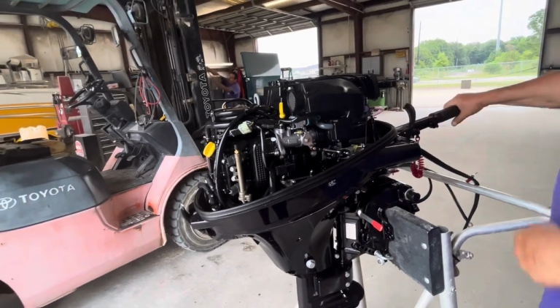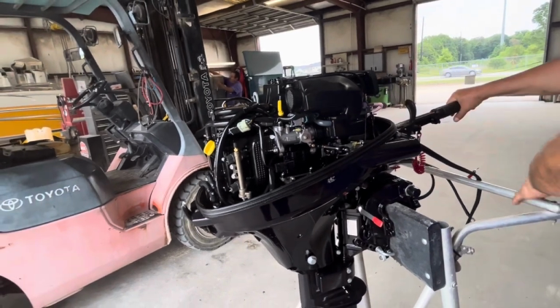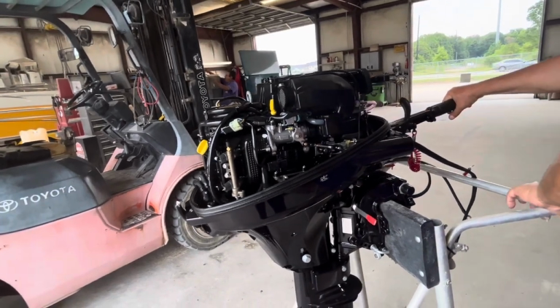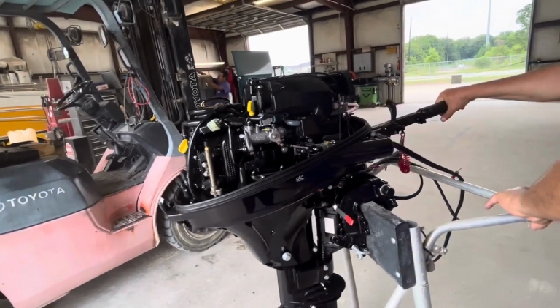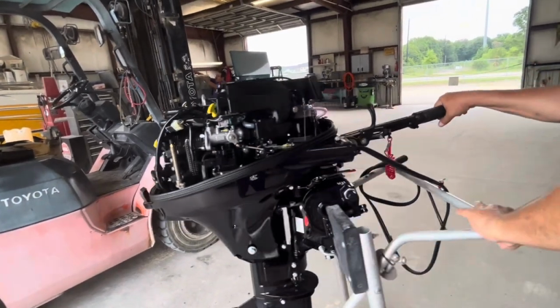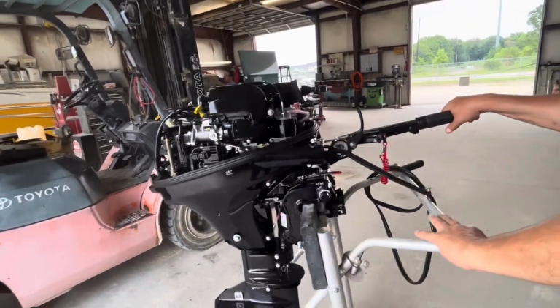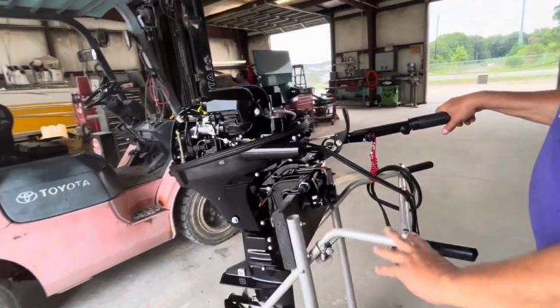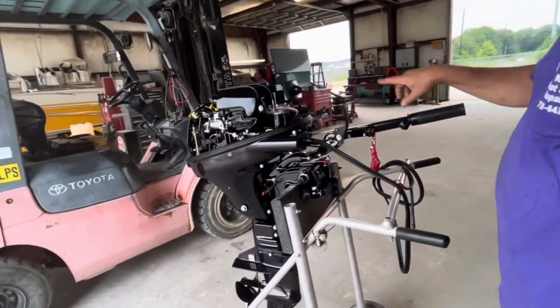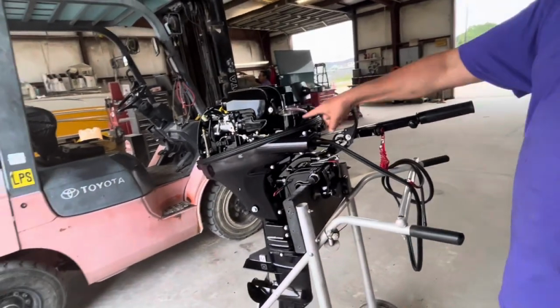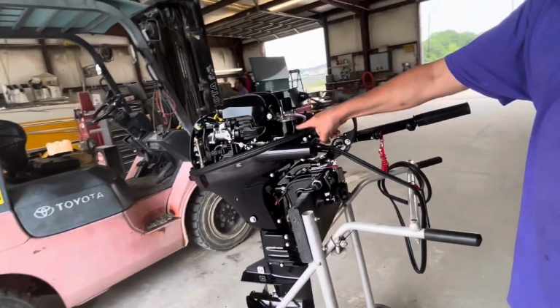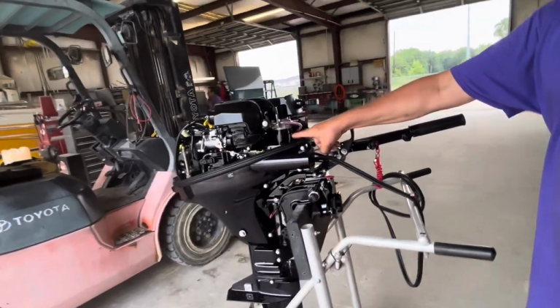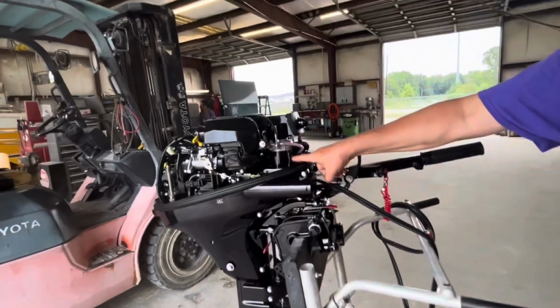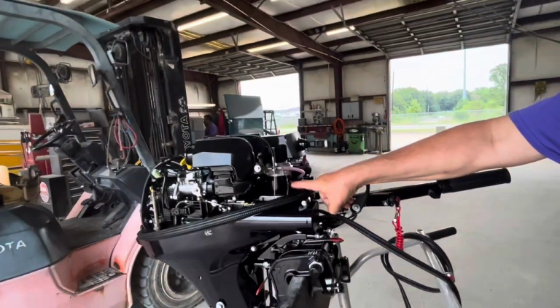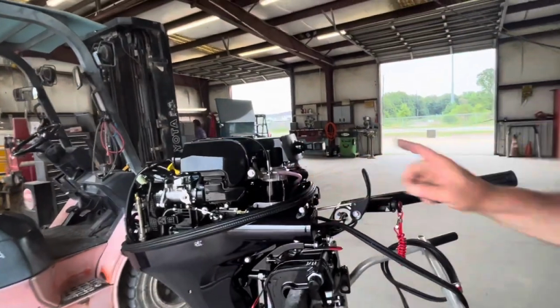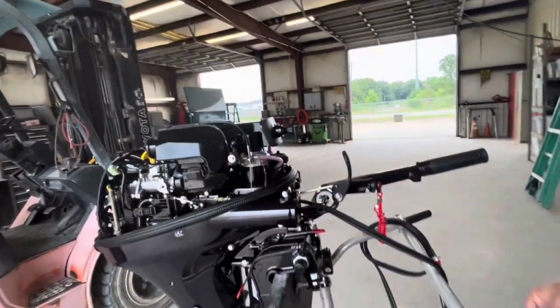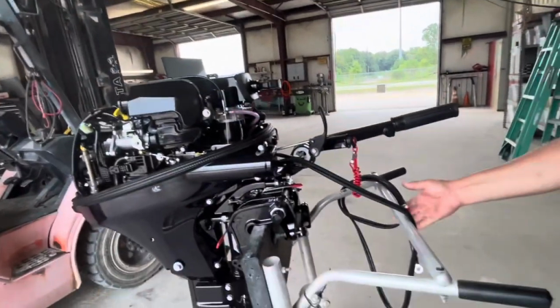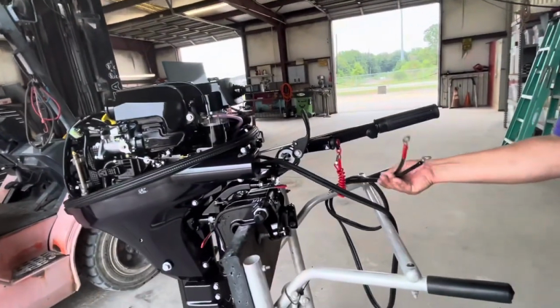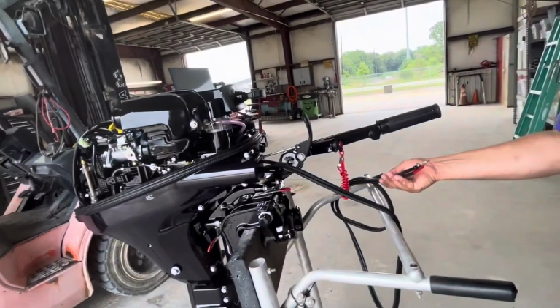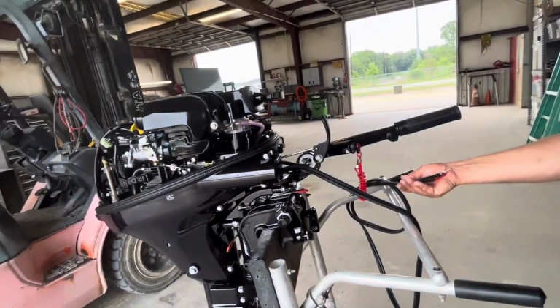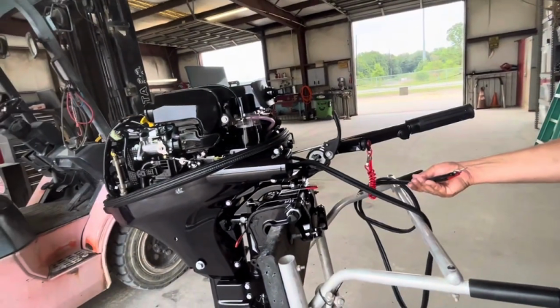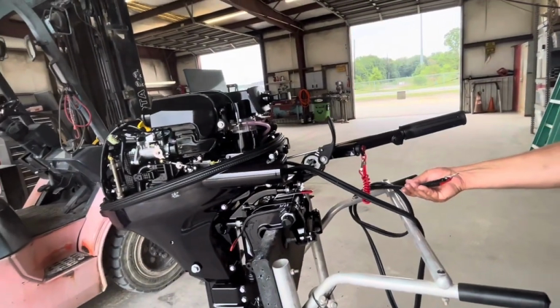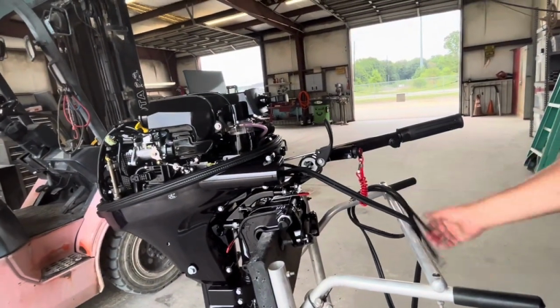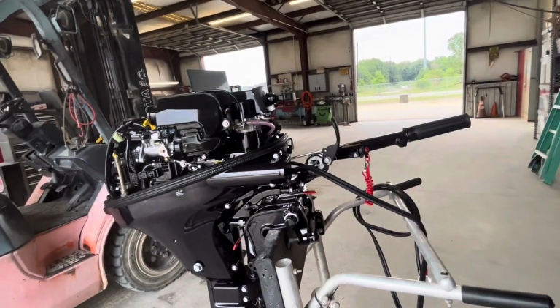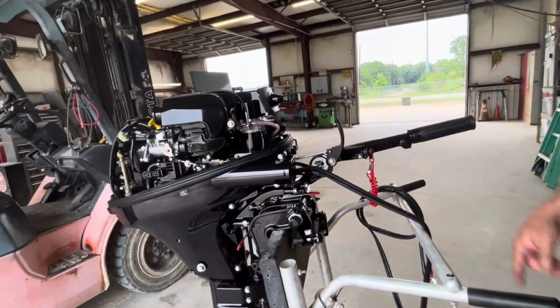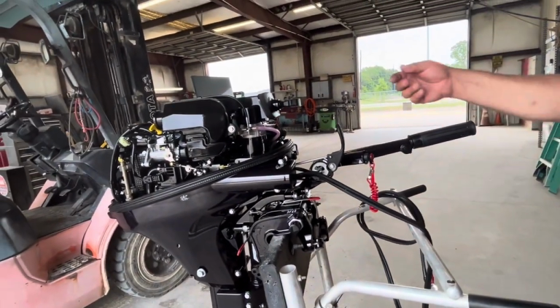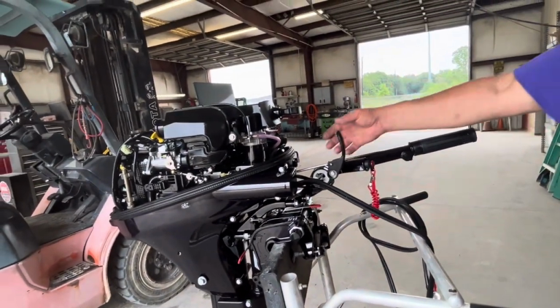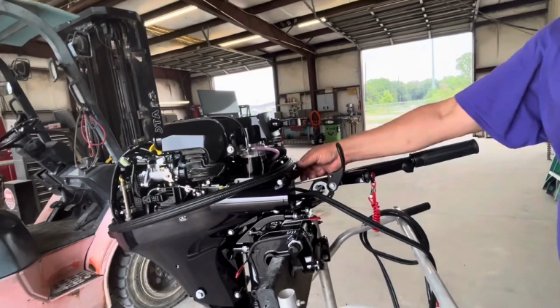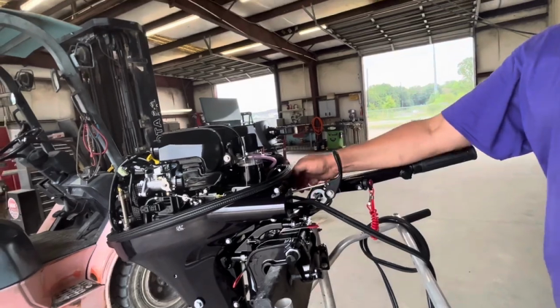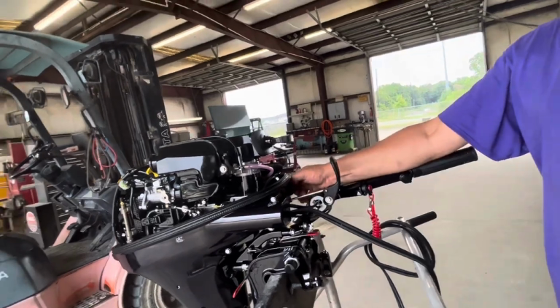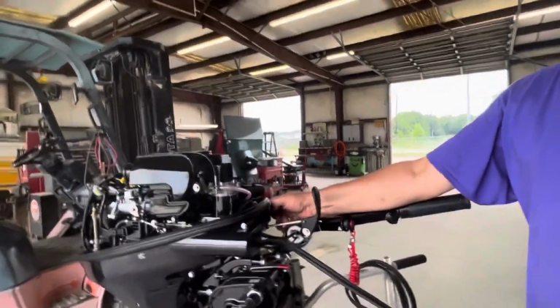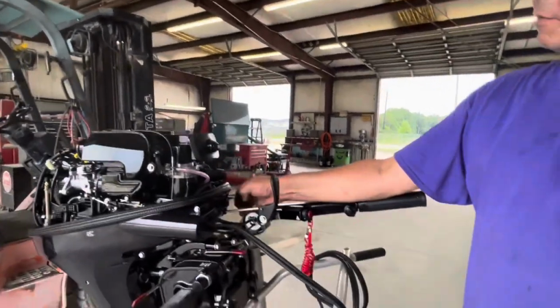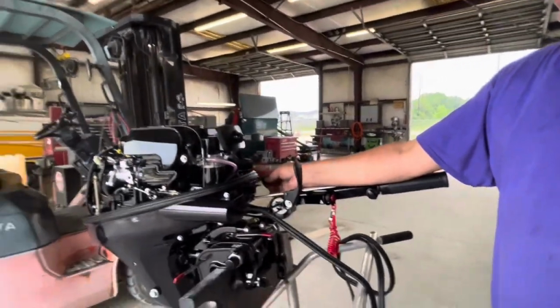The electric starter is in the front right here. We have two battery cables right here. The fuel connector is right behind this dust cover right there.